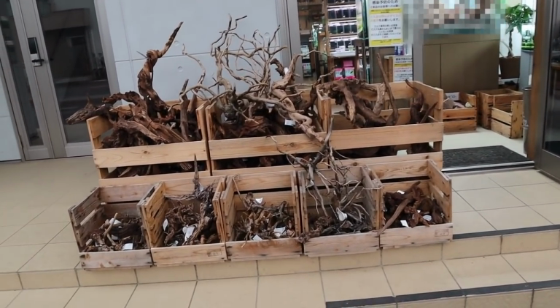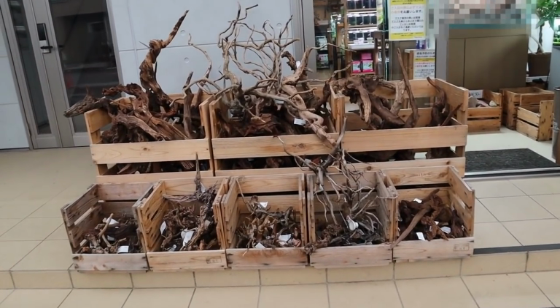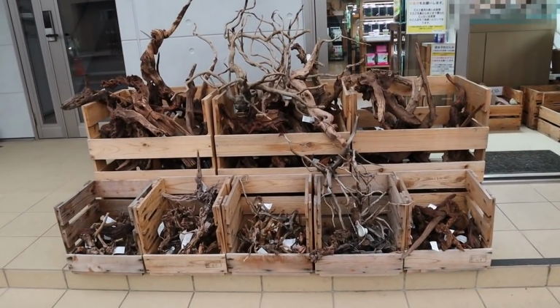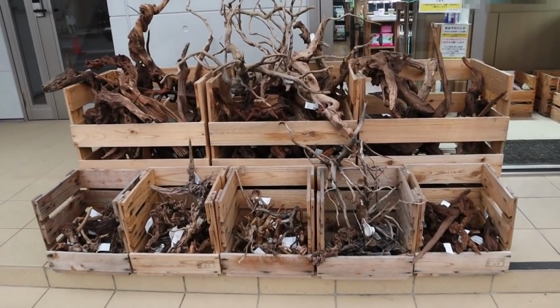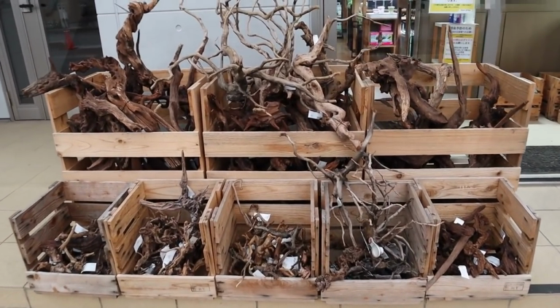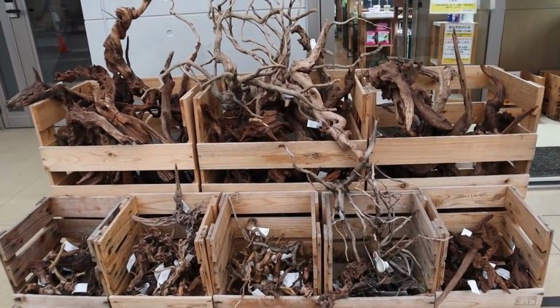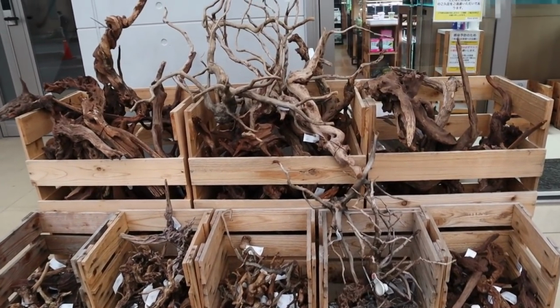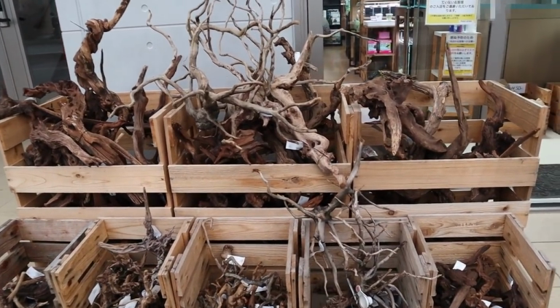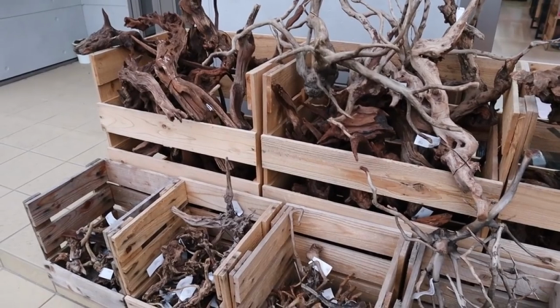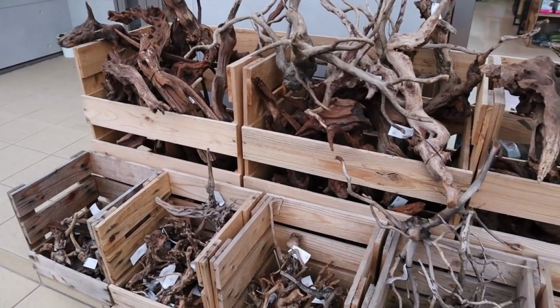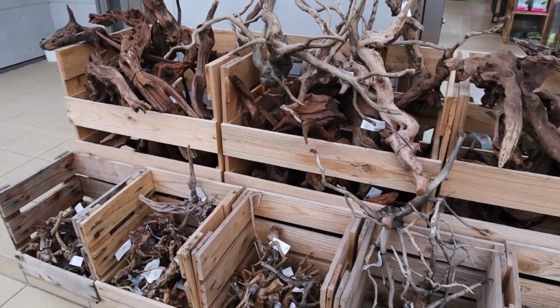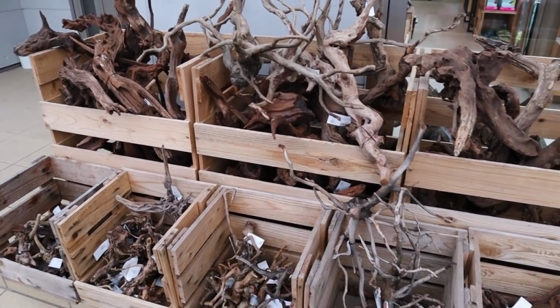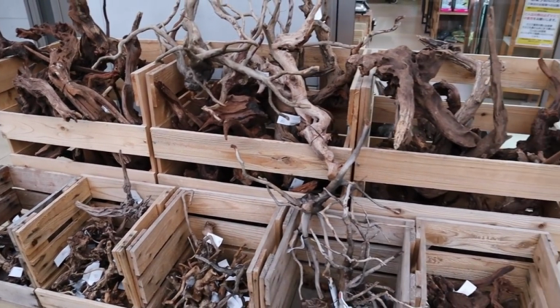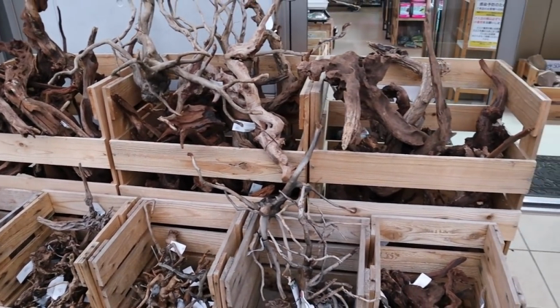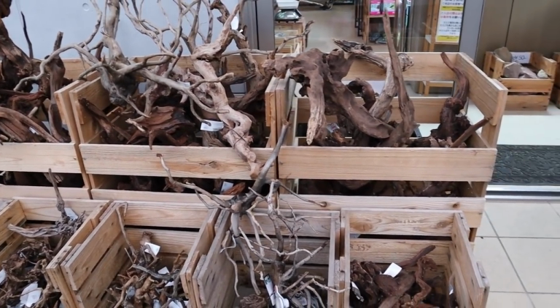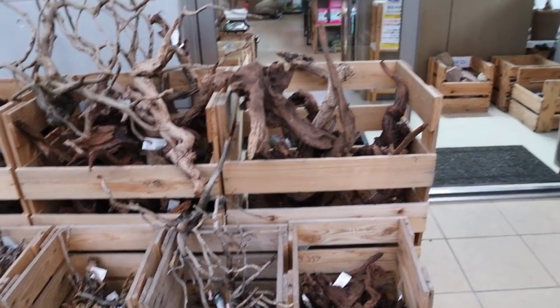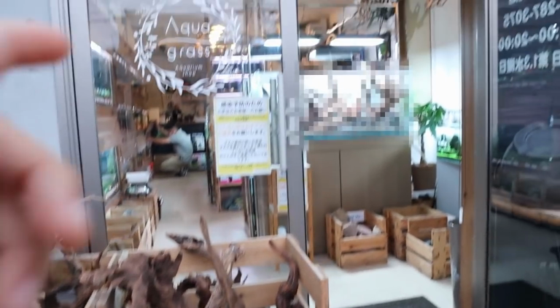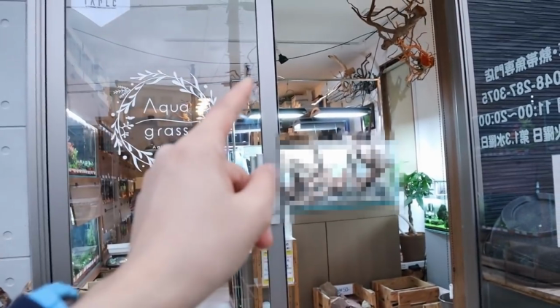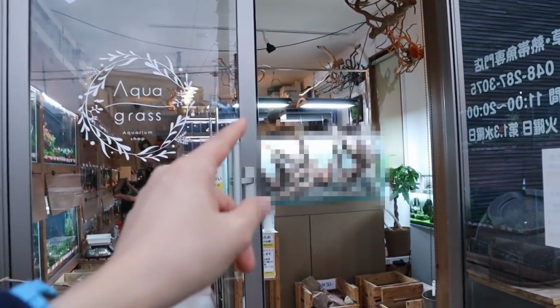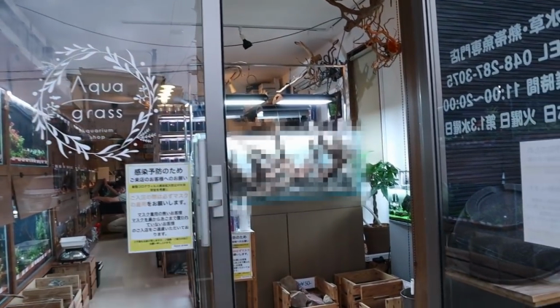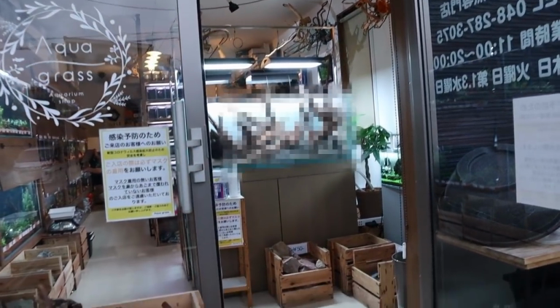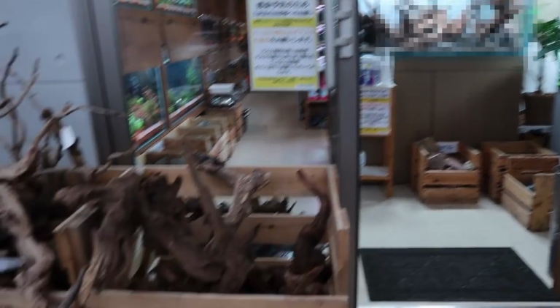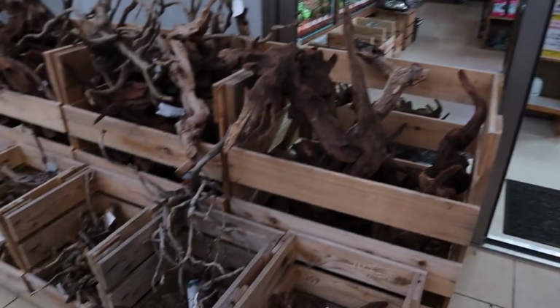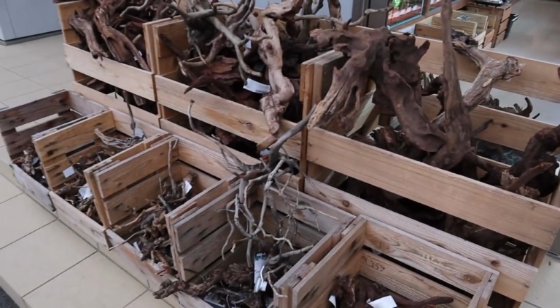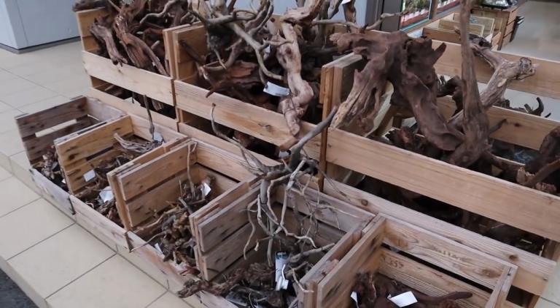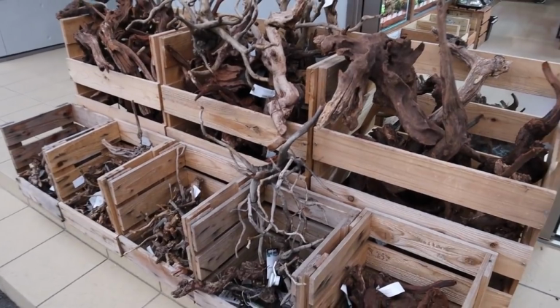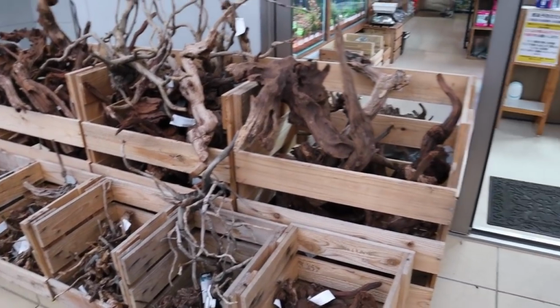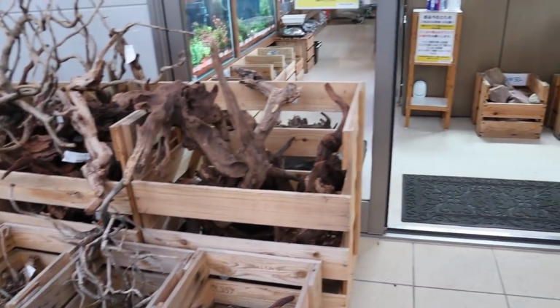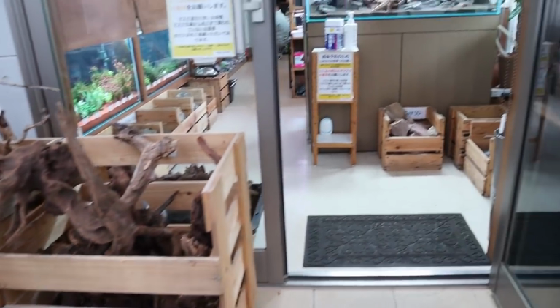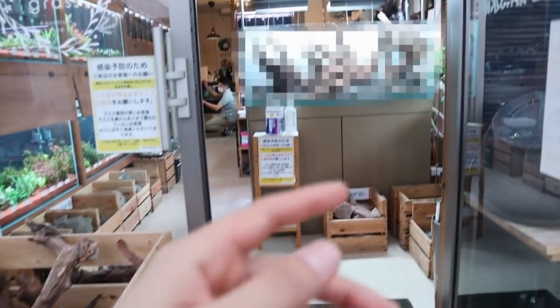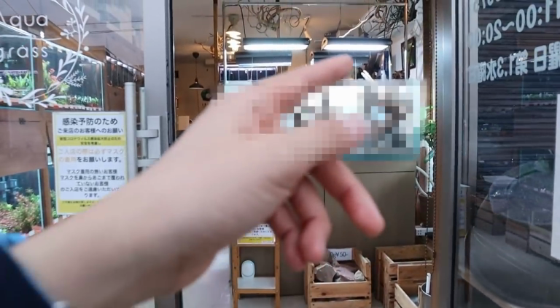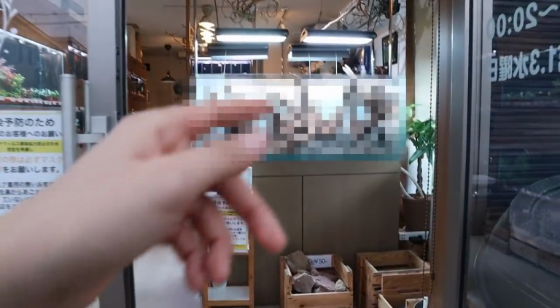Outside you've got driftwood in a few different varieties and sizes. When we go inside you'll see even more driftwood, so let's go take a look.